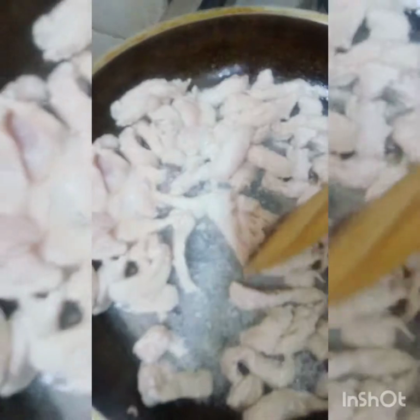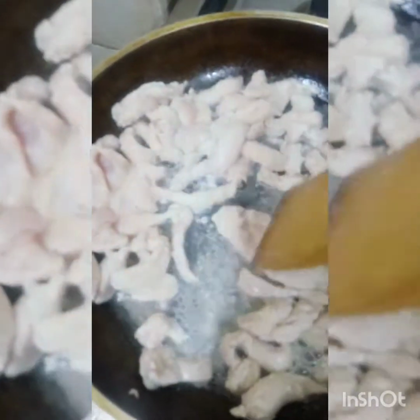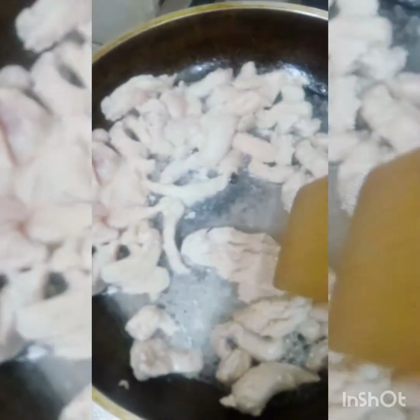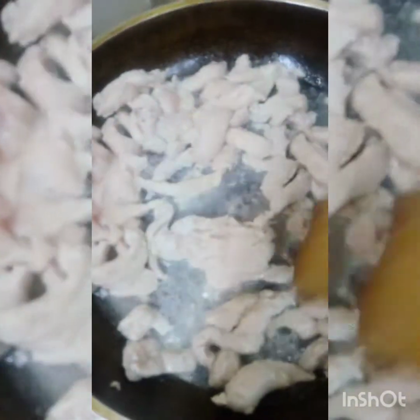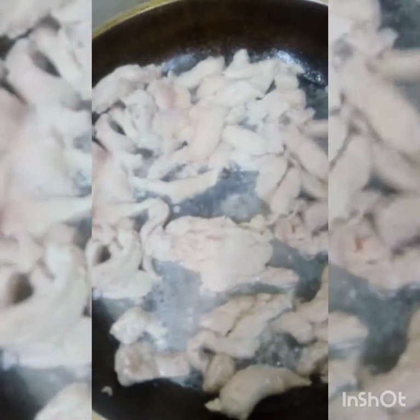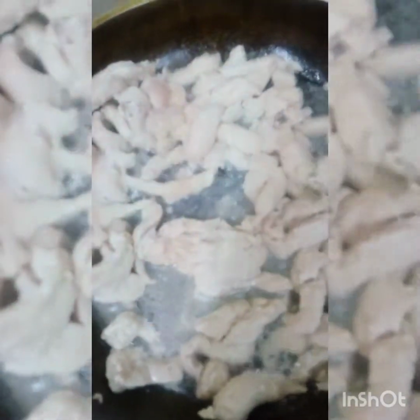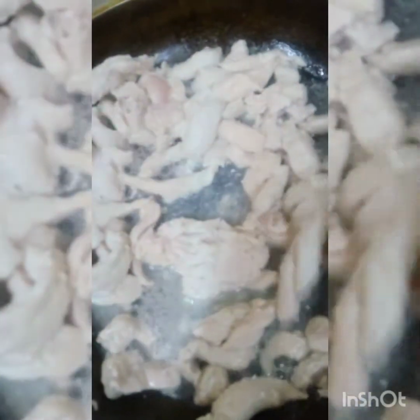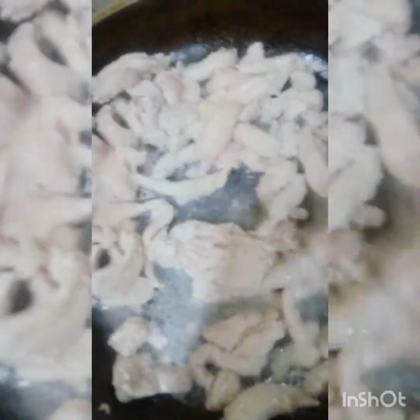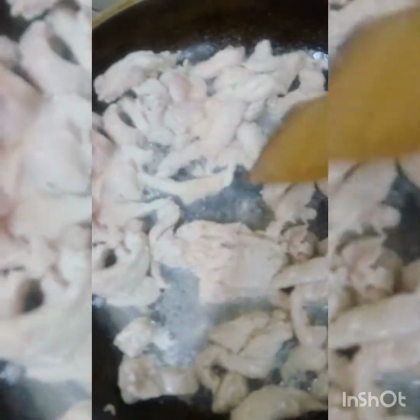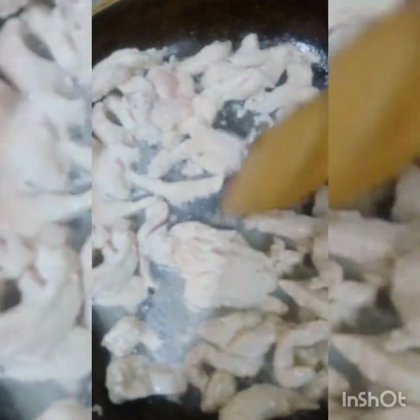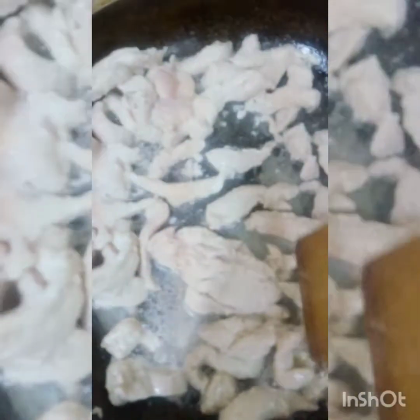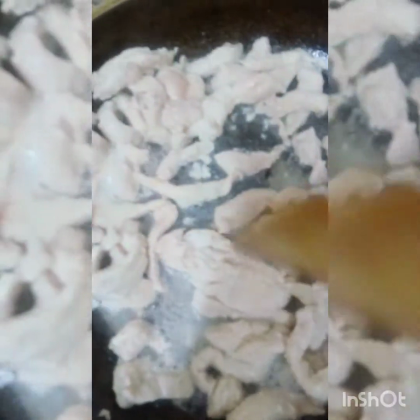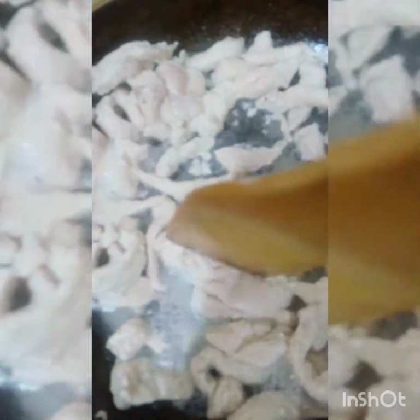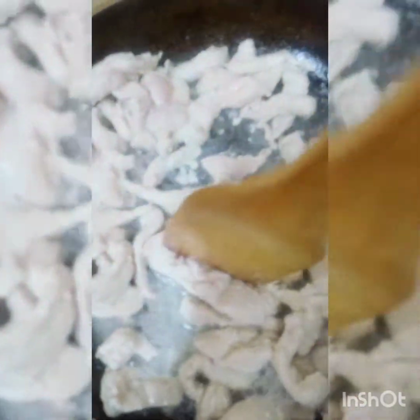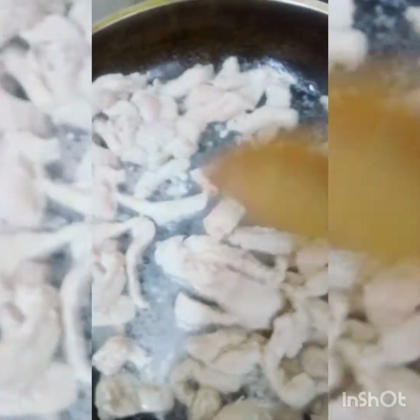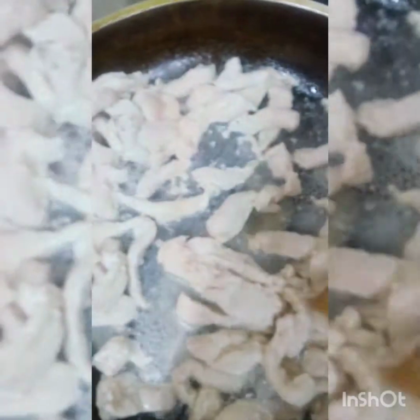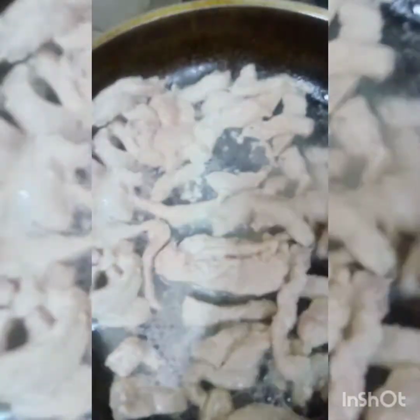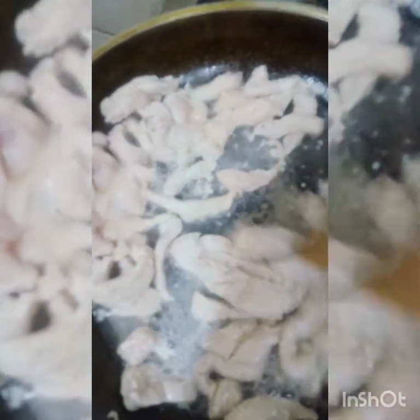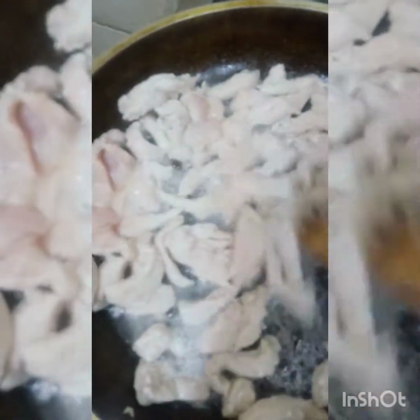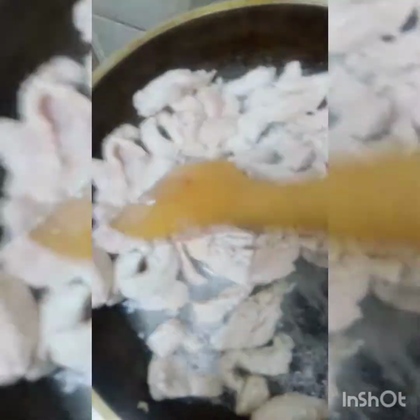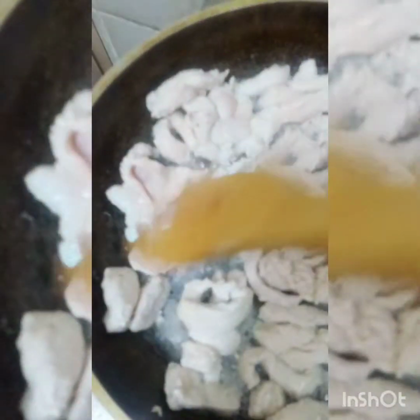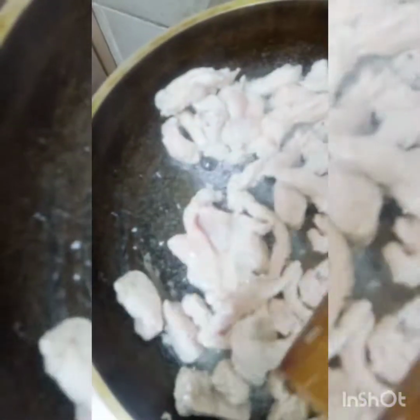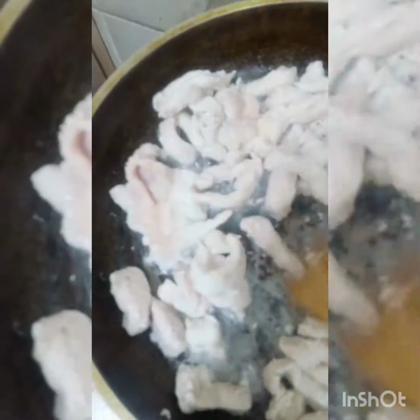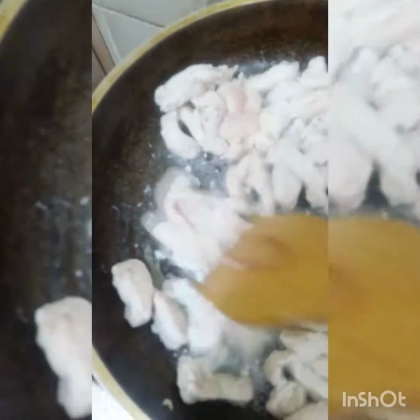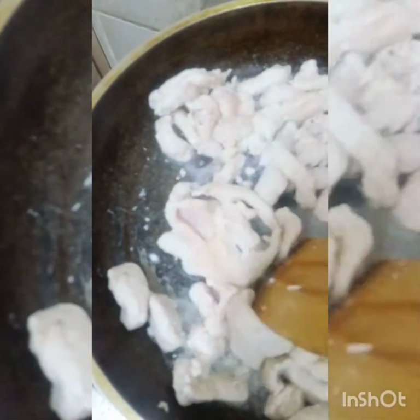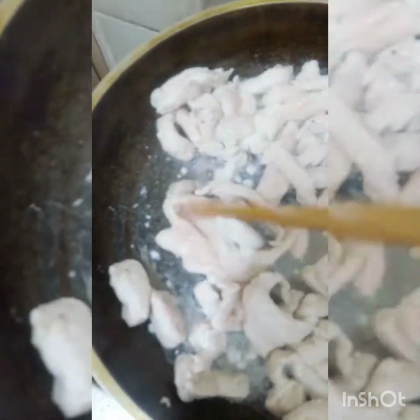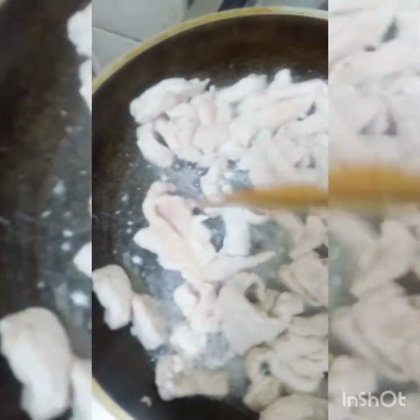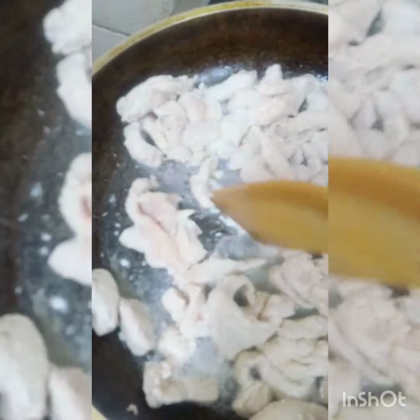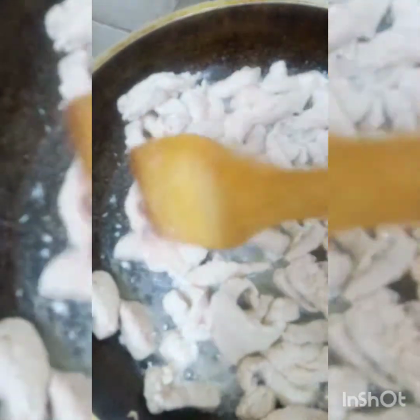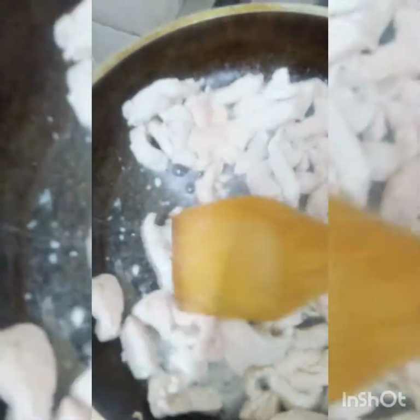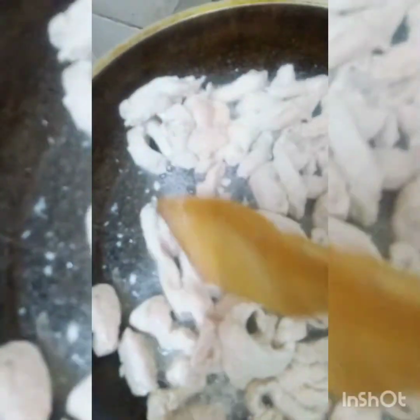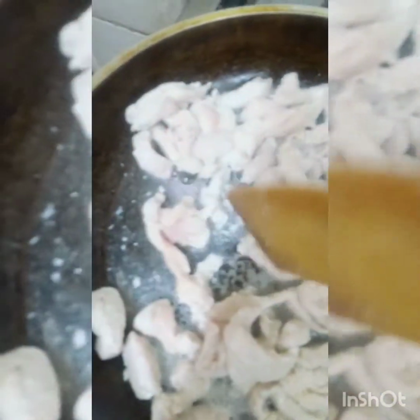Ito ay tinatawag na sandwich kudo. Dapat hindi rin siya malaki, hindi rin maliit. Kayaan lang natin siya maluto hanggang sa matuyo.